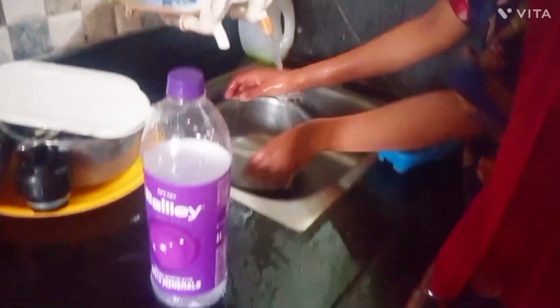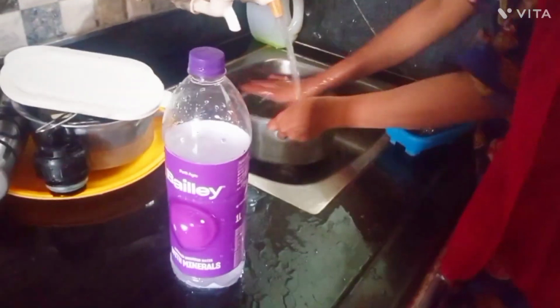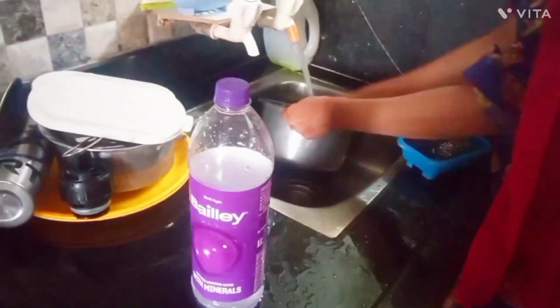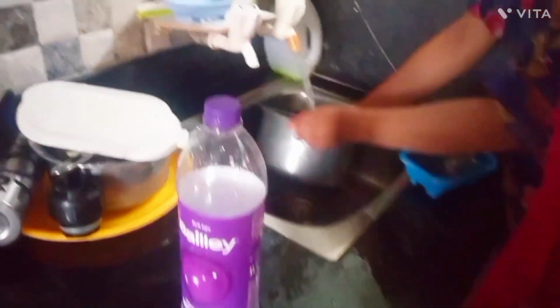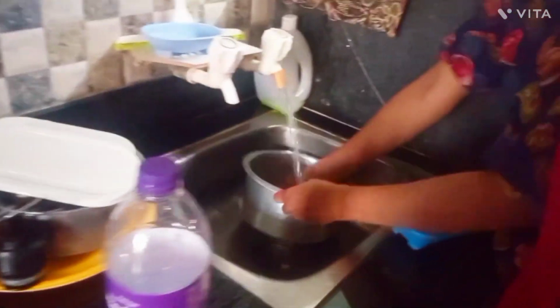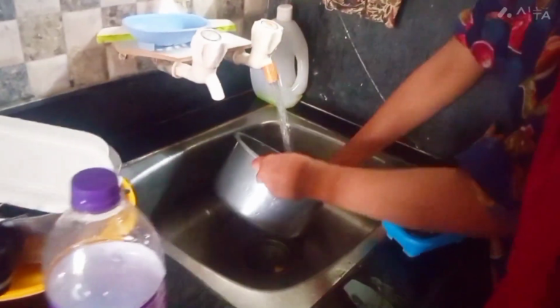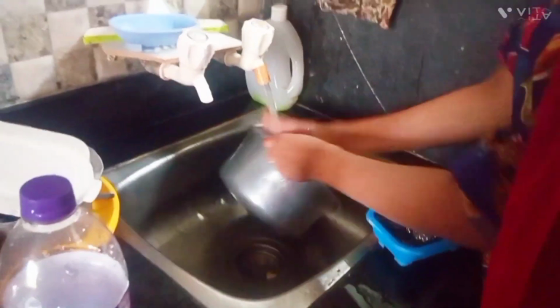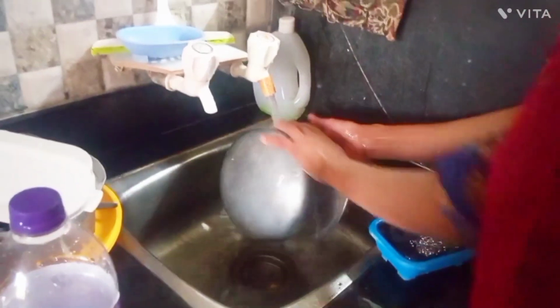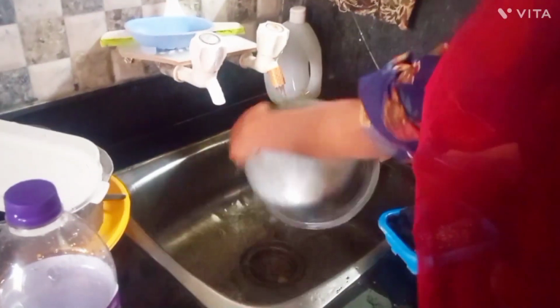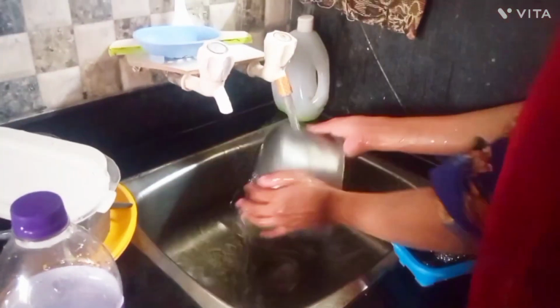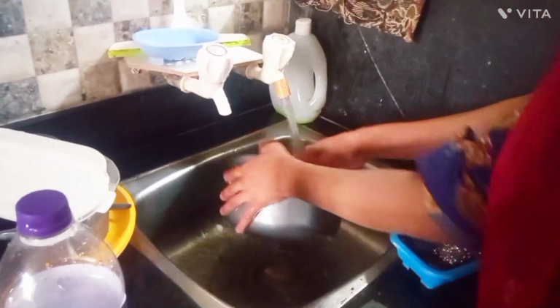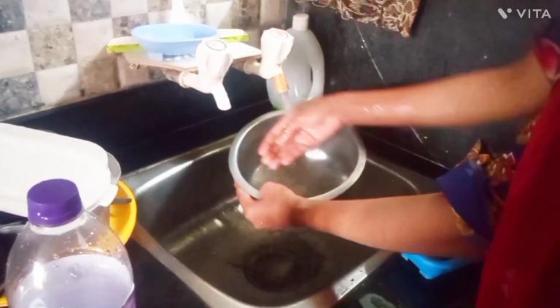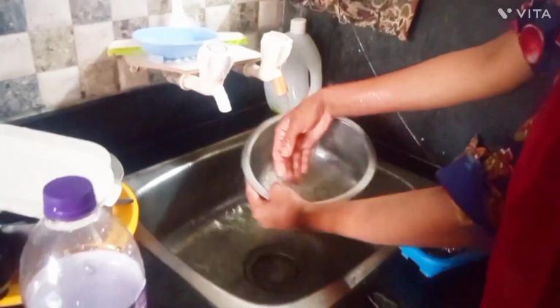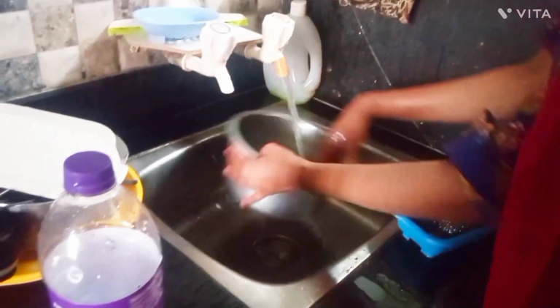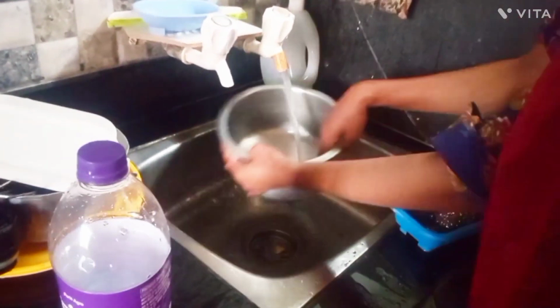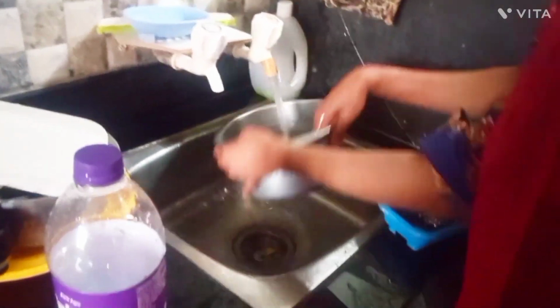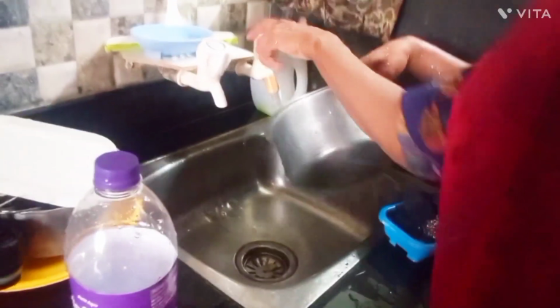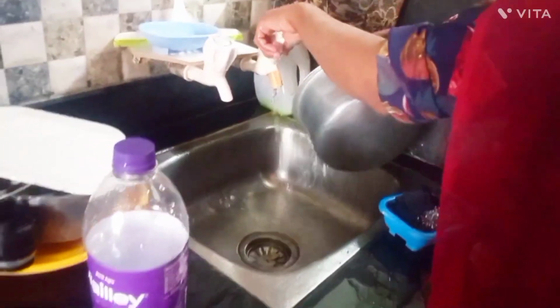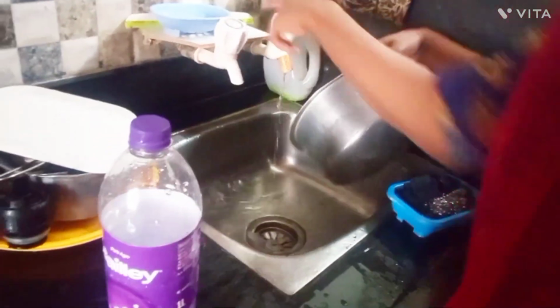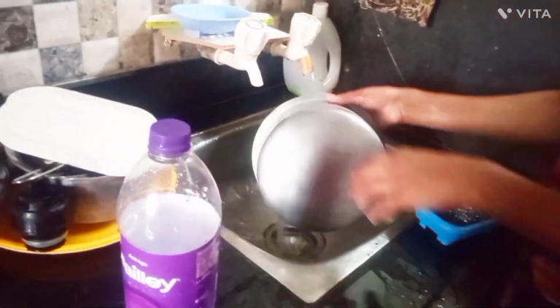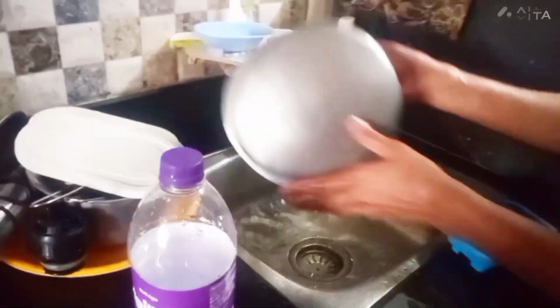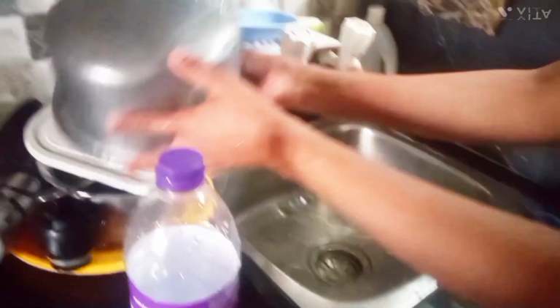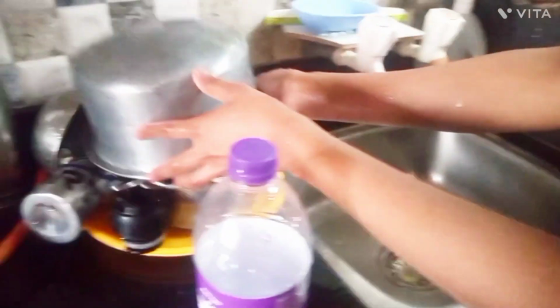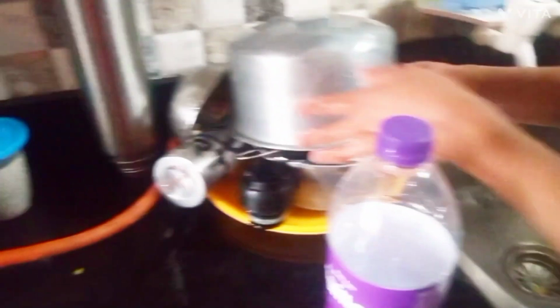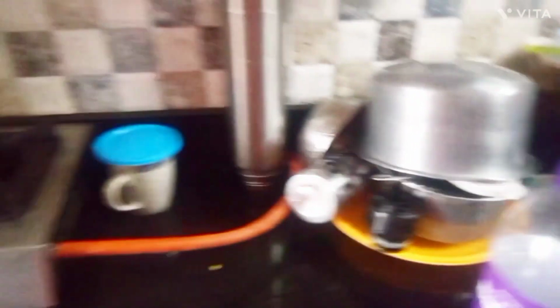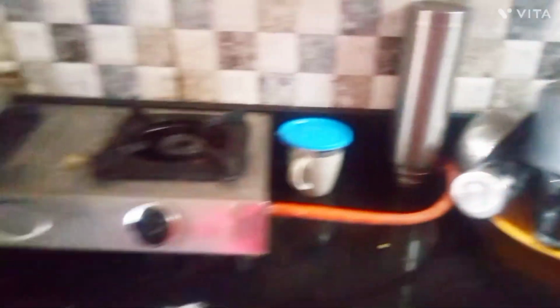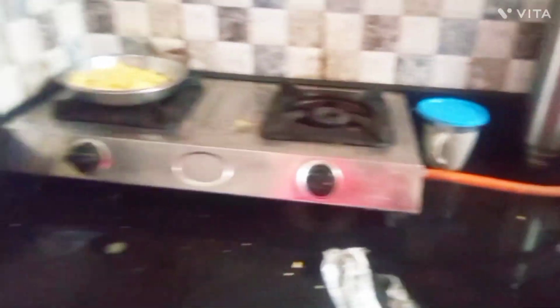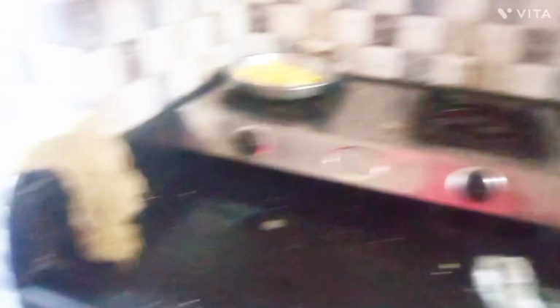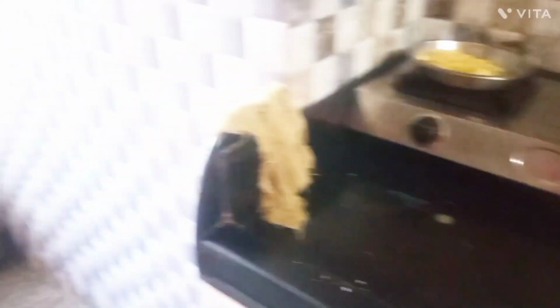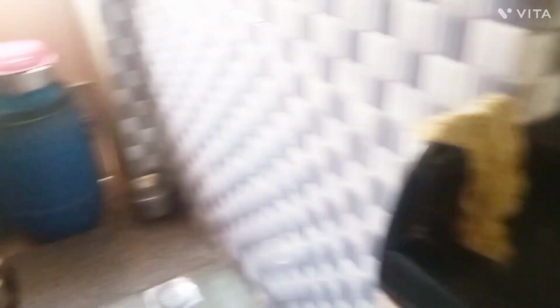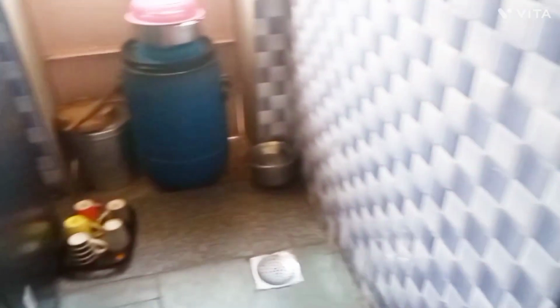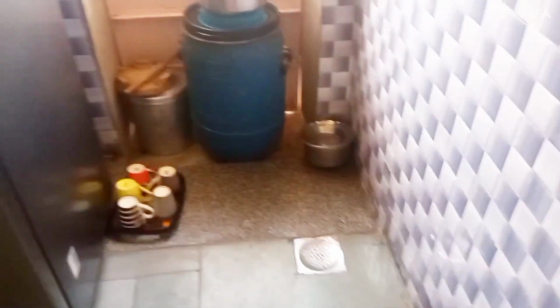I also thought to show you how it is in the village. So here my daughter is washing some vessels in my sister-in-law's house. I am just showing you the way how things are here in the village.